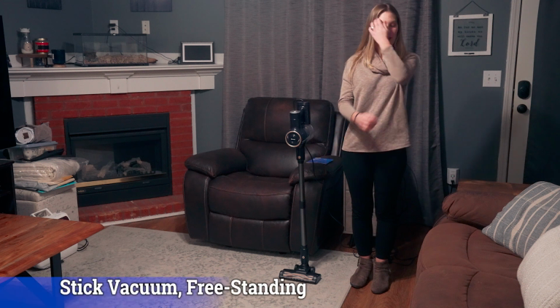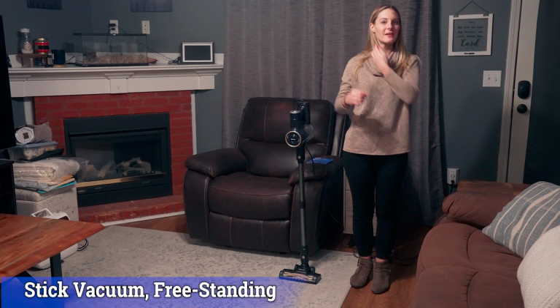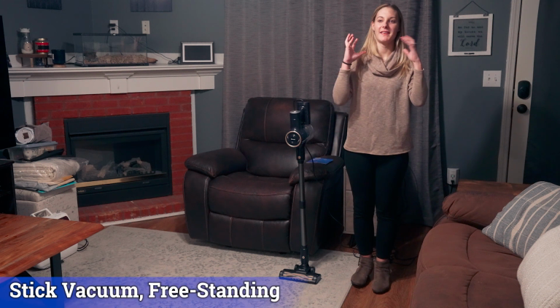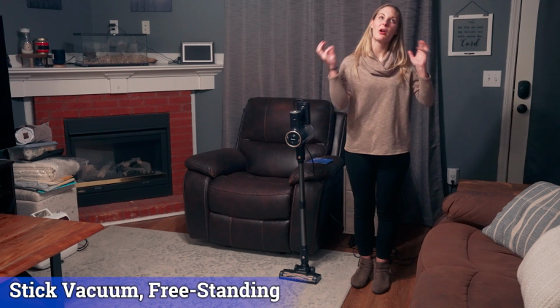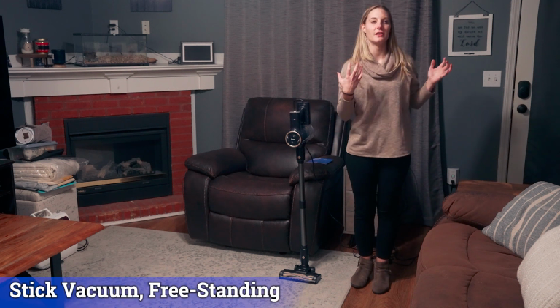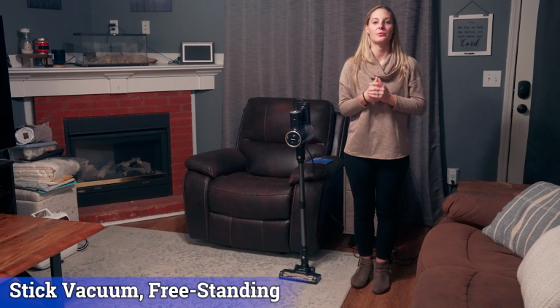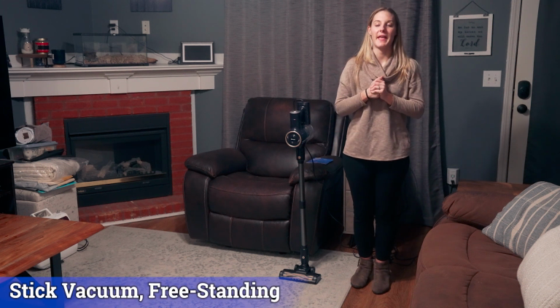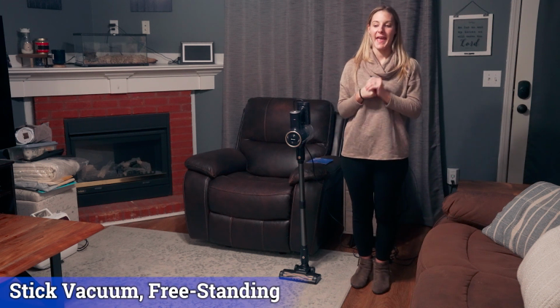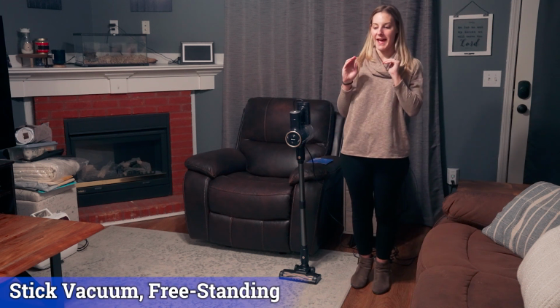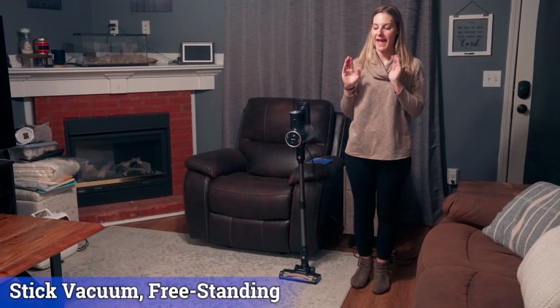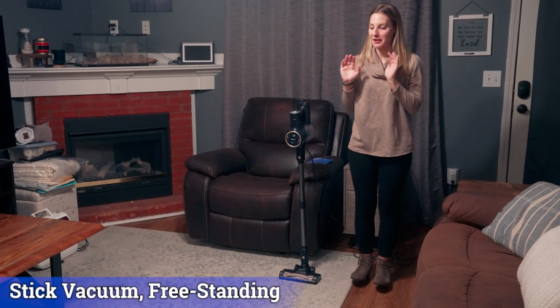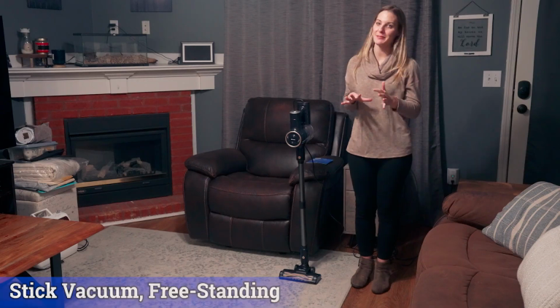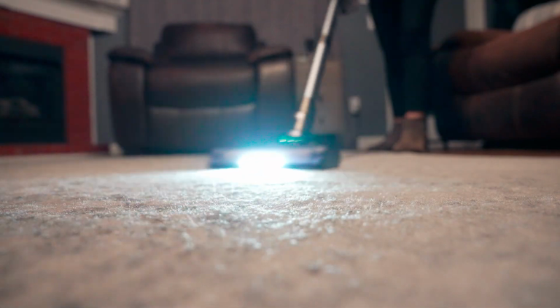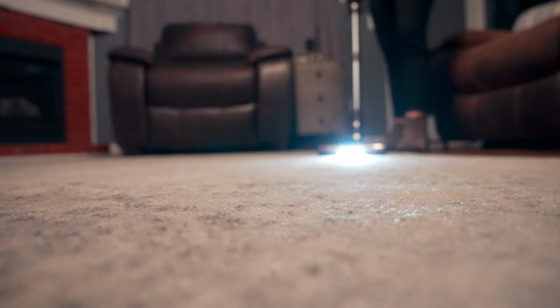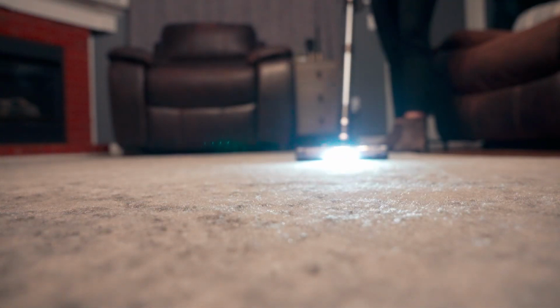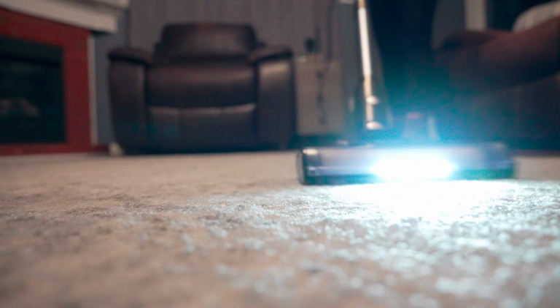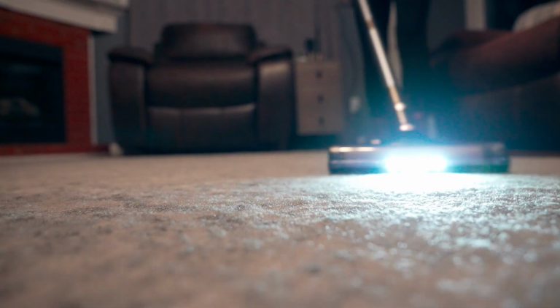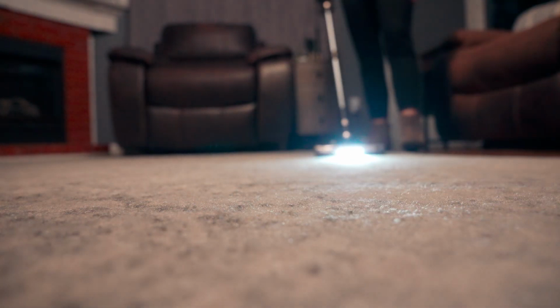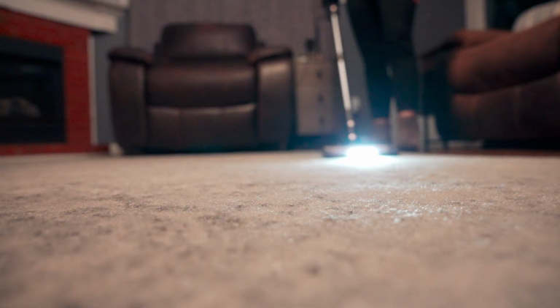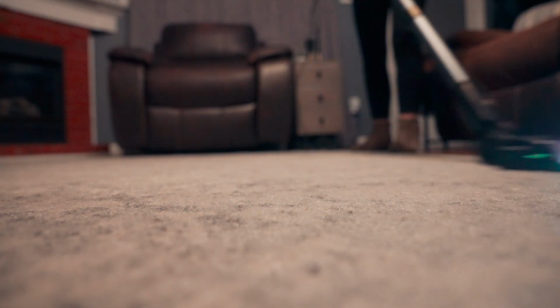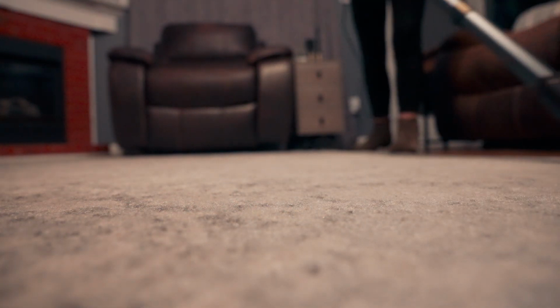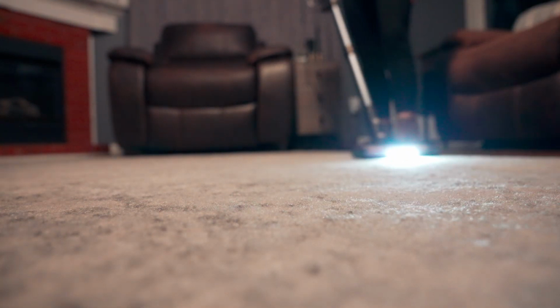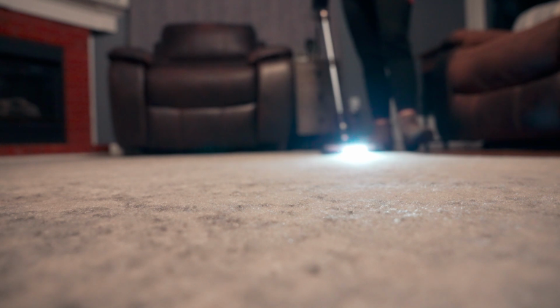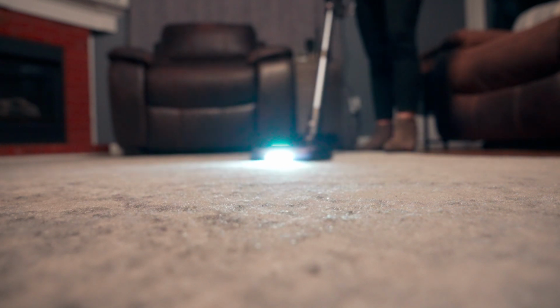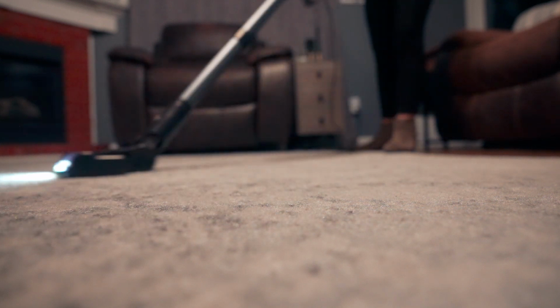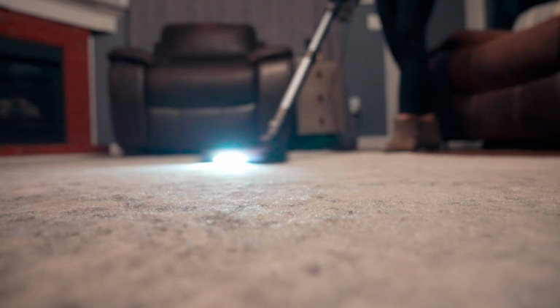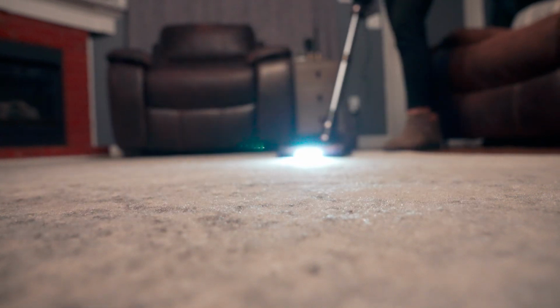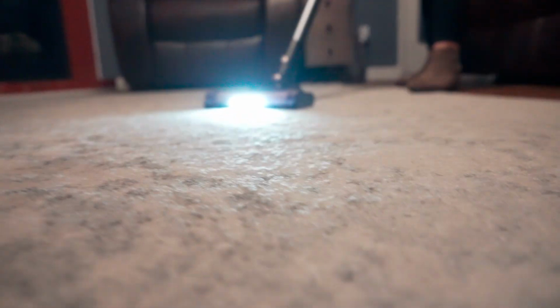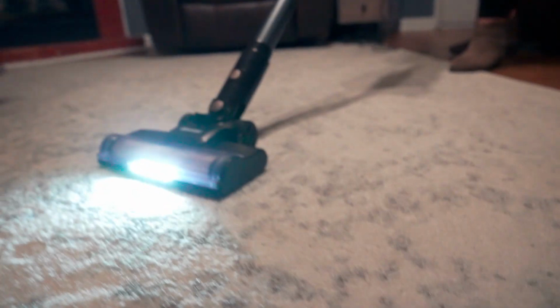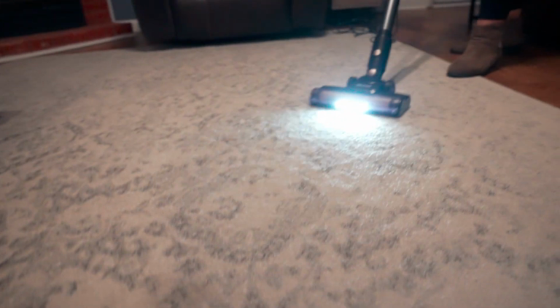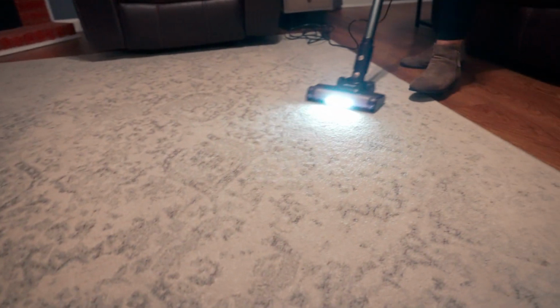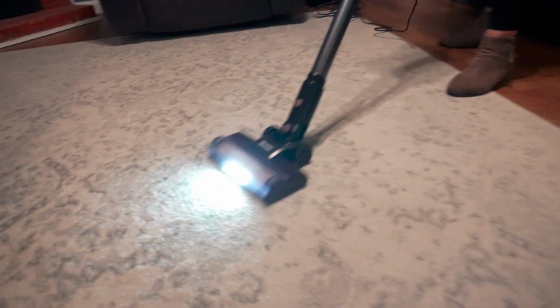We live in this apartment condo sort of thing and I had a lot of specifications on a vacuum cleaner because it's only two bedrooms, we have the upstairs and the downstairs, and I didn't want something big and bulky that would take up a lot of space.